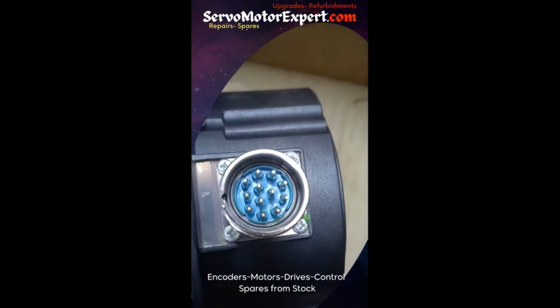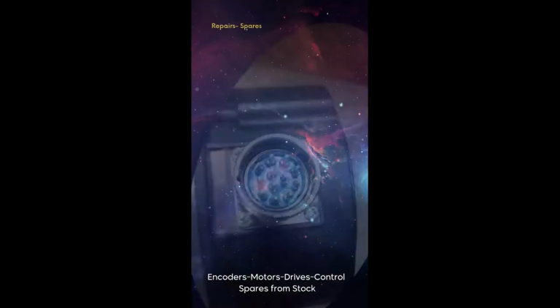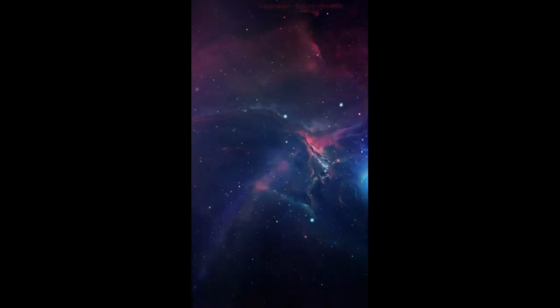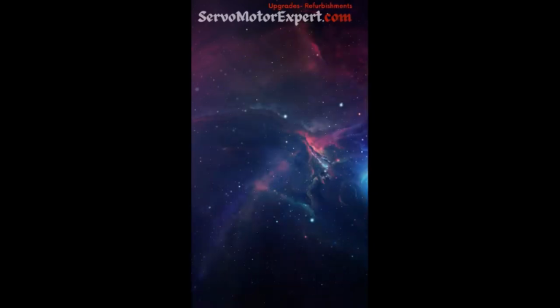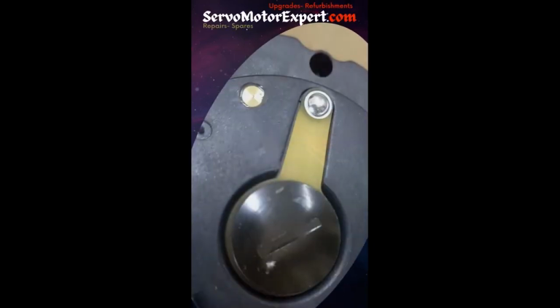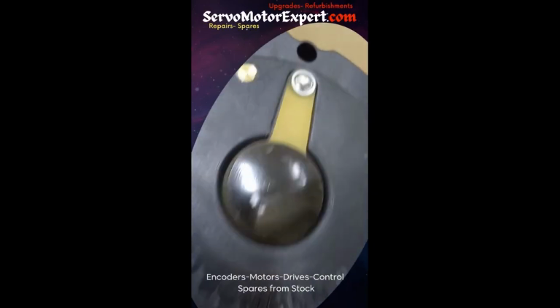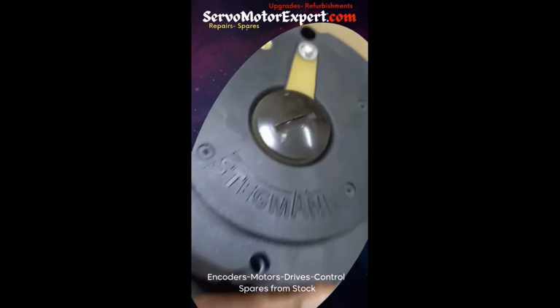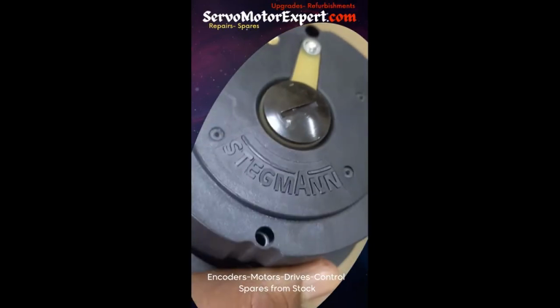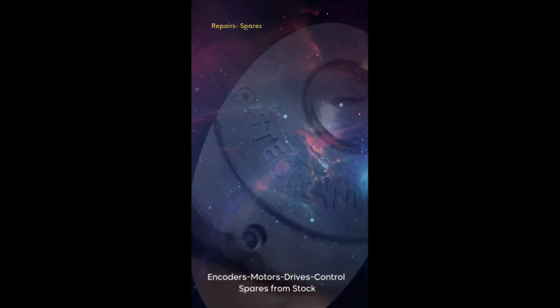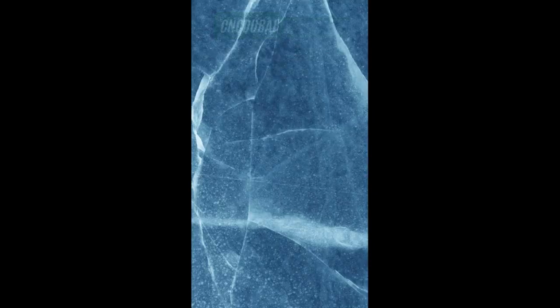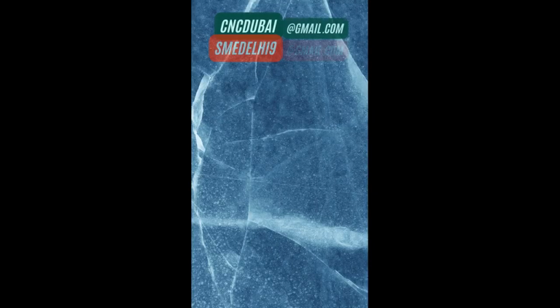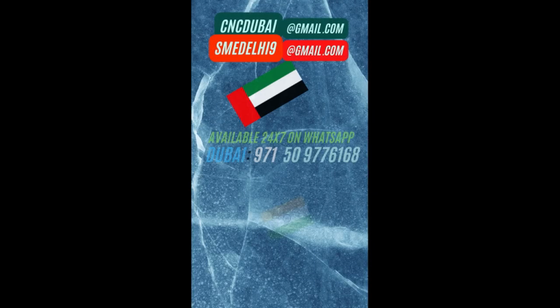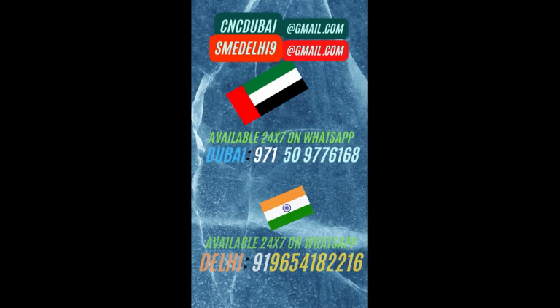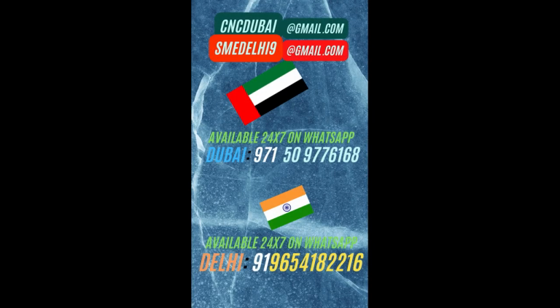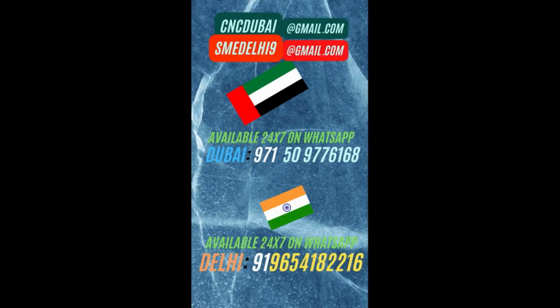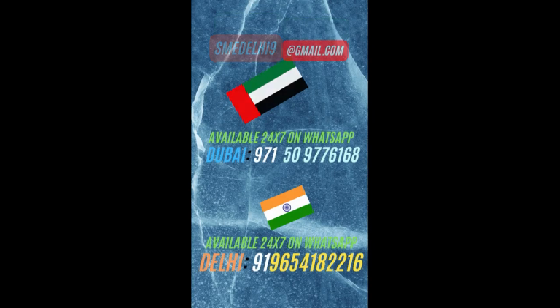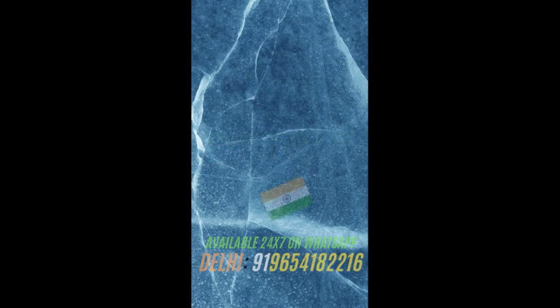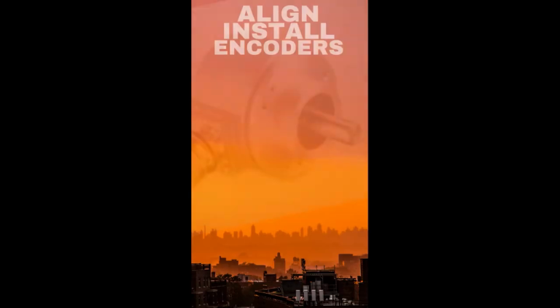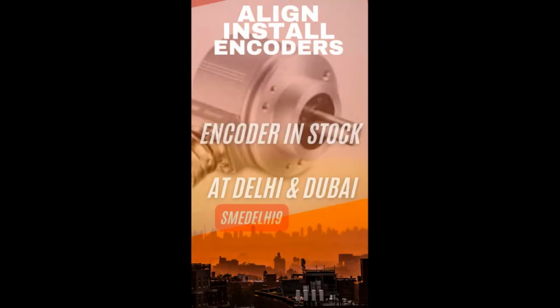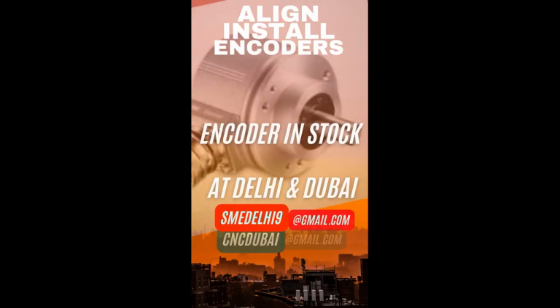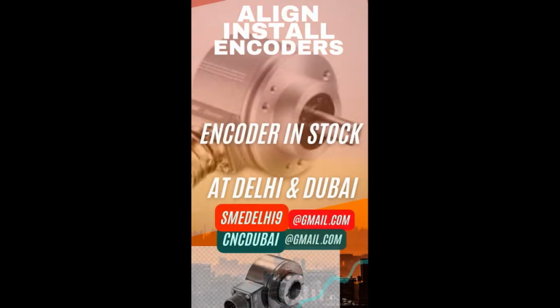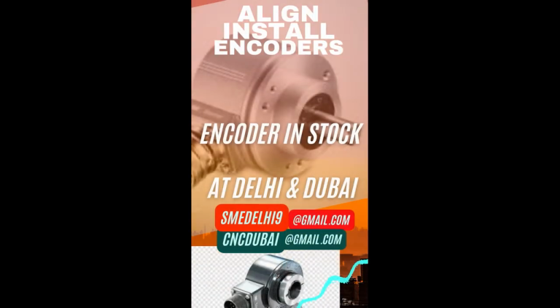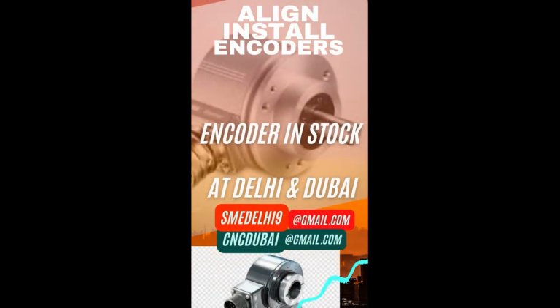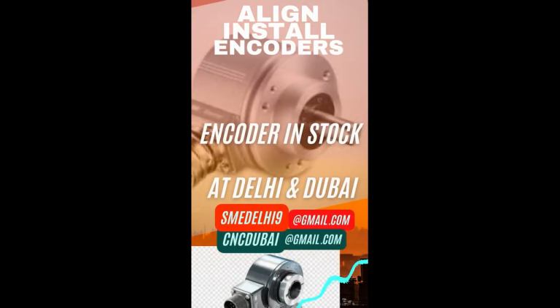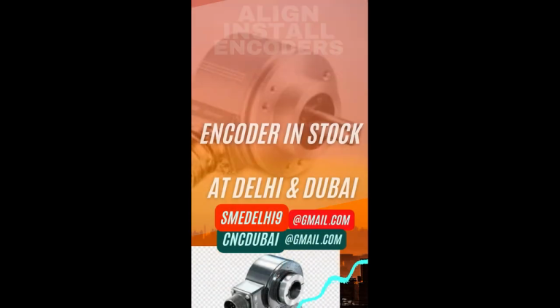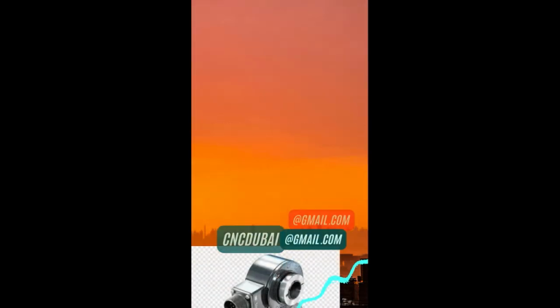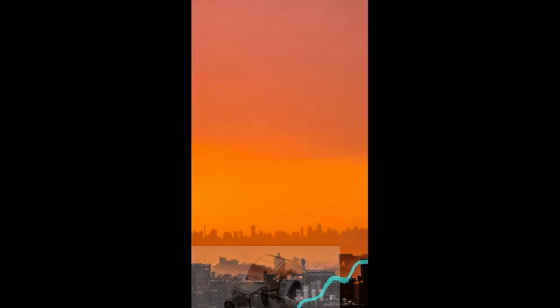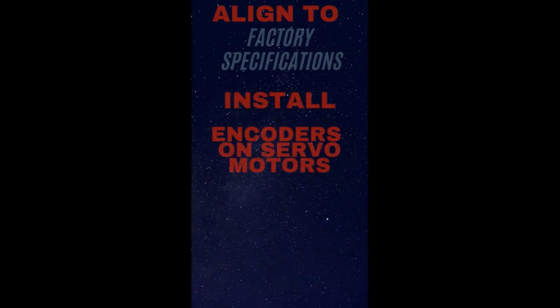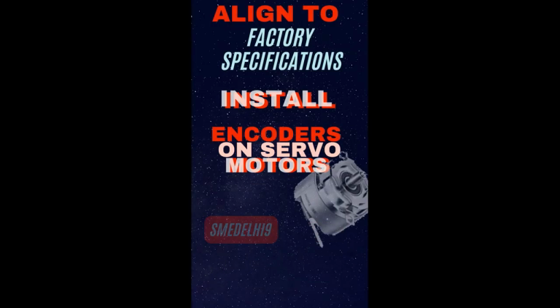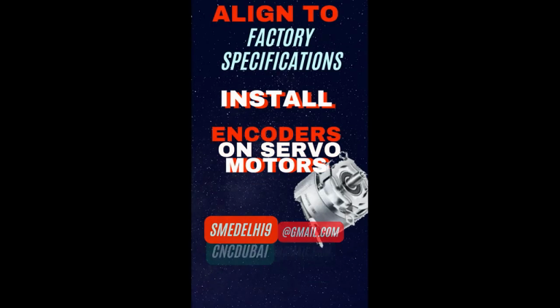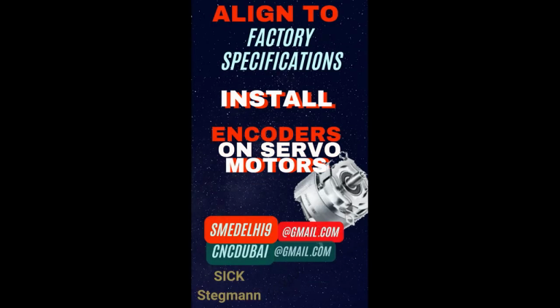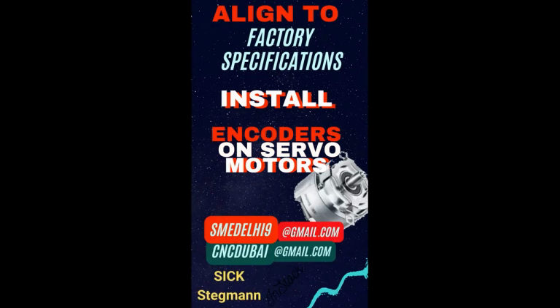Contact us with your encoder requirement. We can help you align it on your motors, install it on your machines. If you have a connector issue, we can solve it.